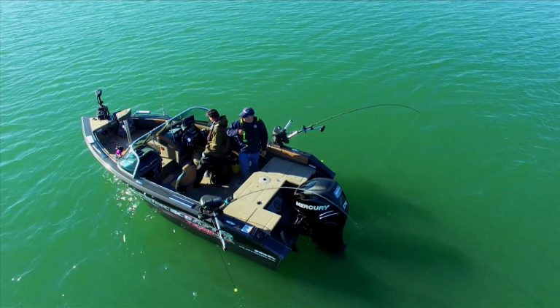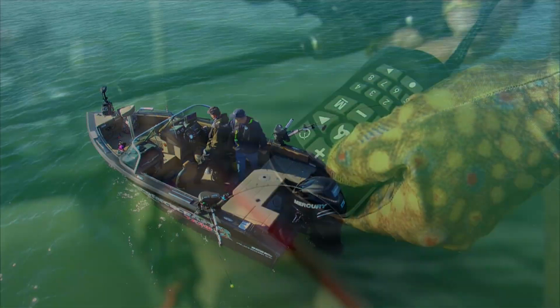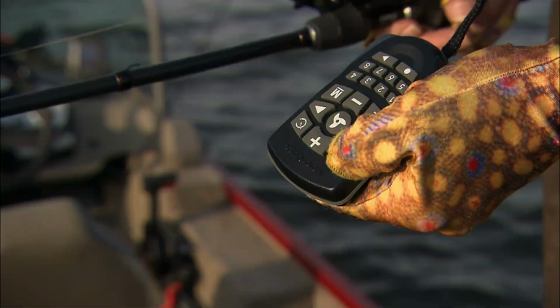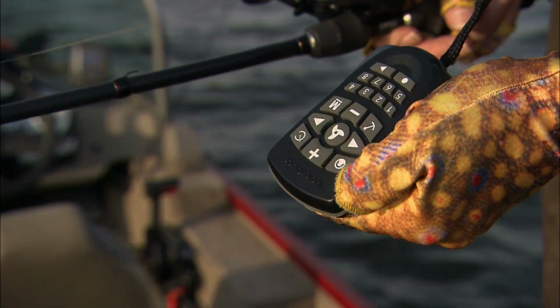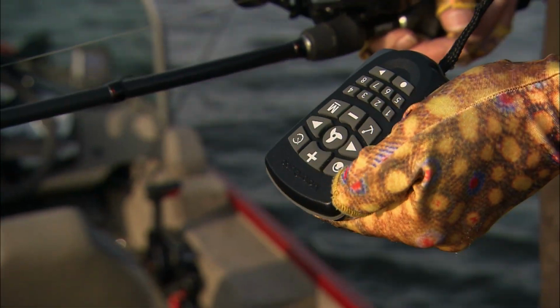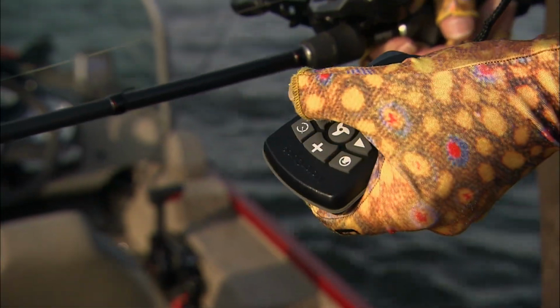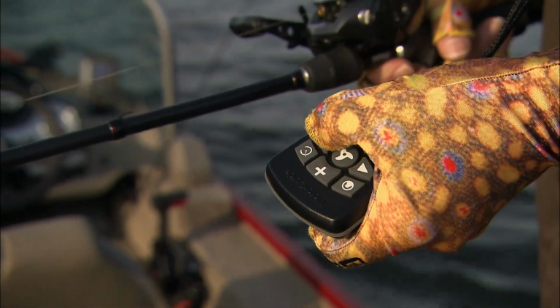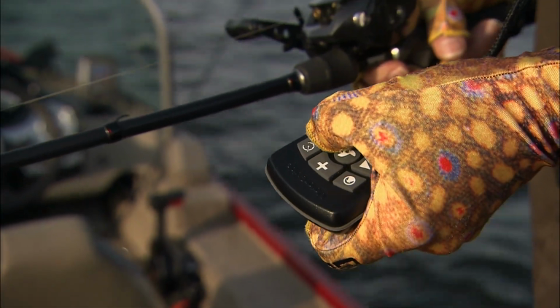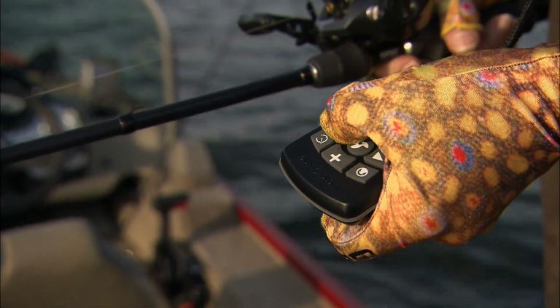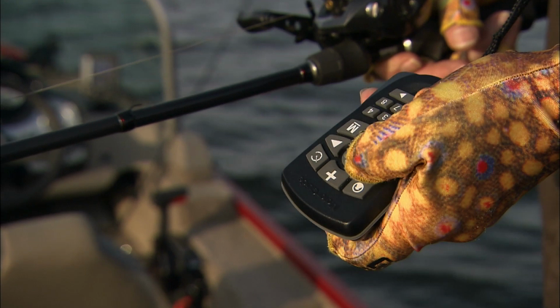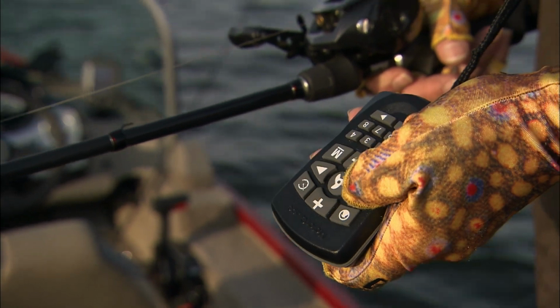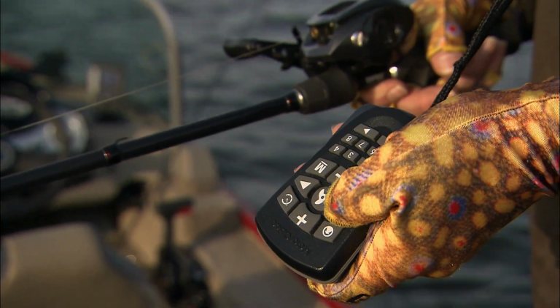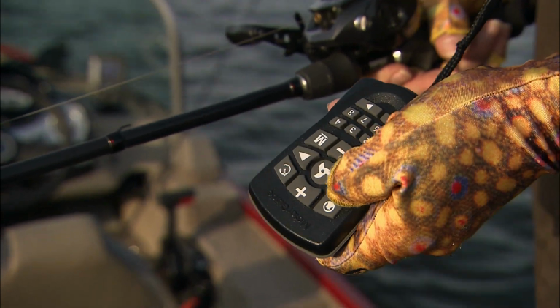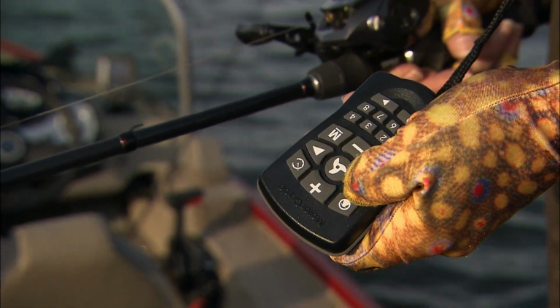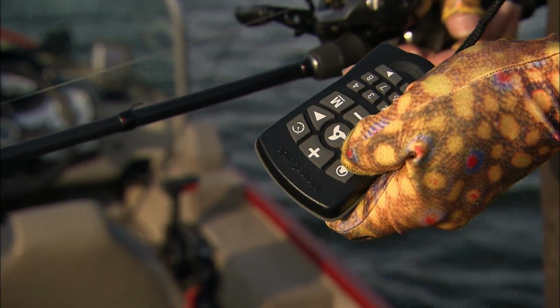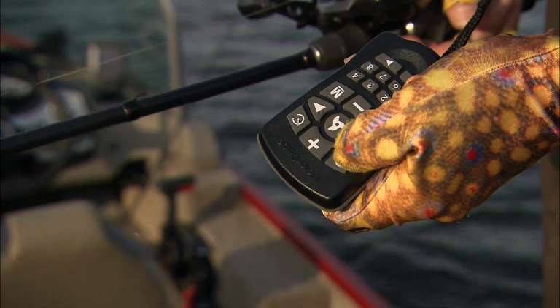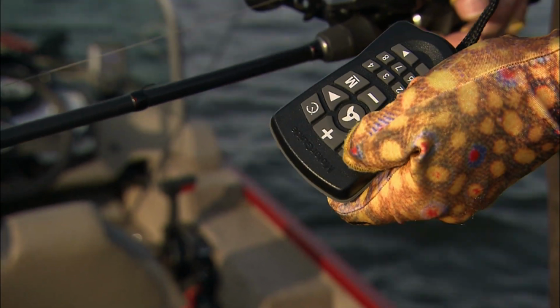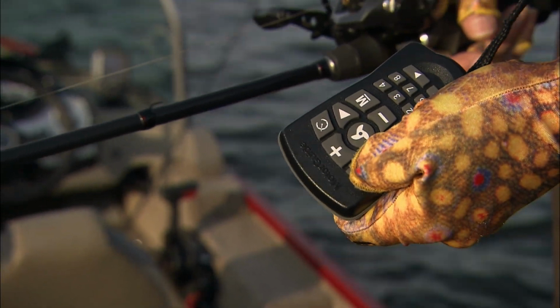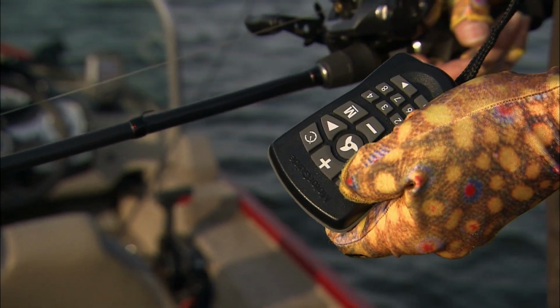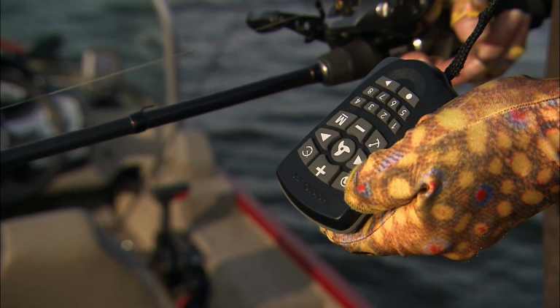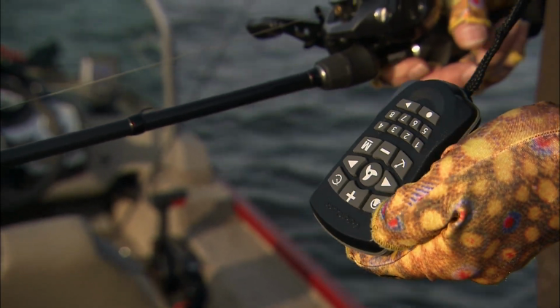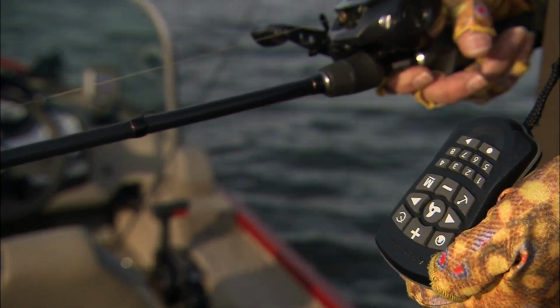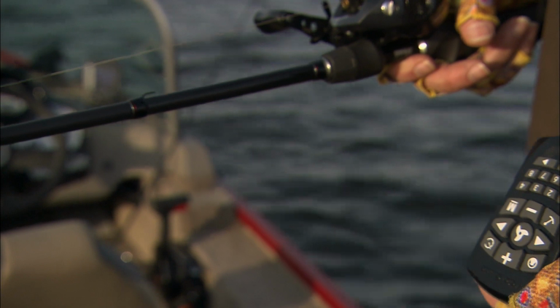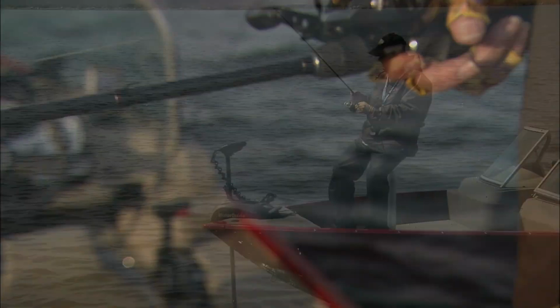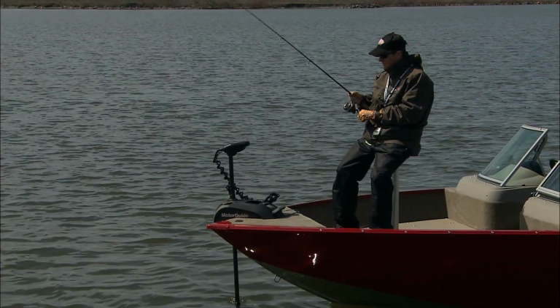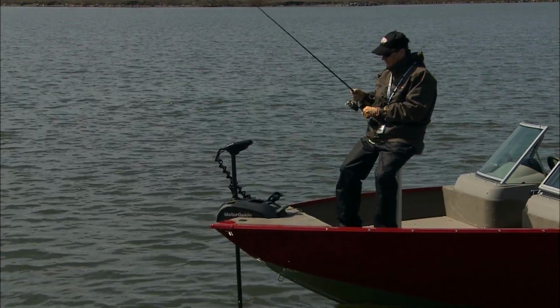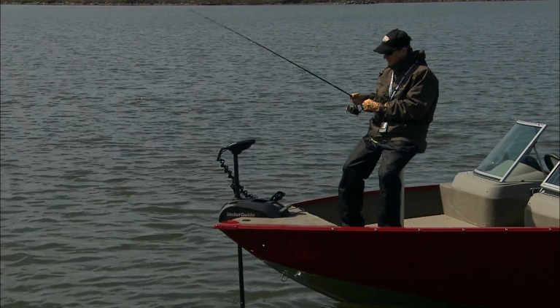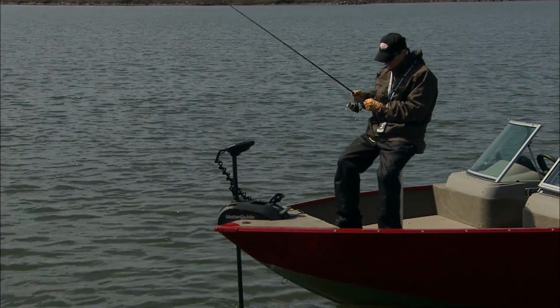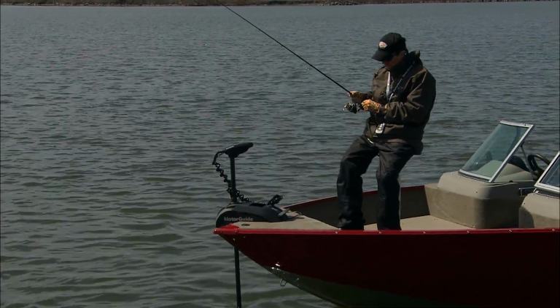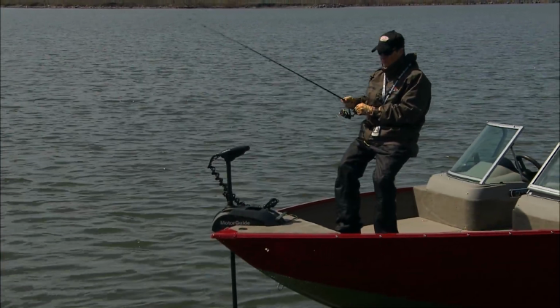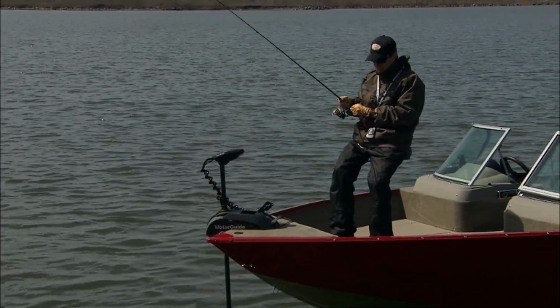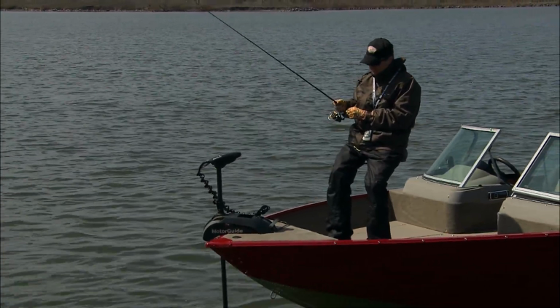A wireless intuitive handheld remote gives full motor controls at your fingertips. It responds instantly to your commands for speed and direction to precisely control the boat position and pace.